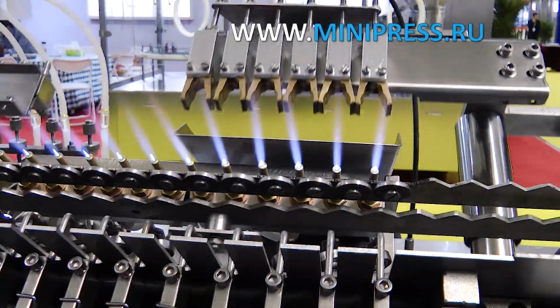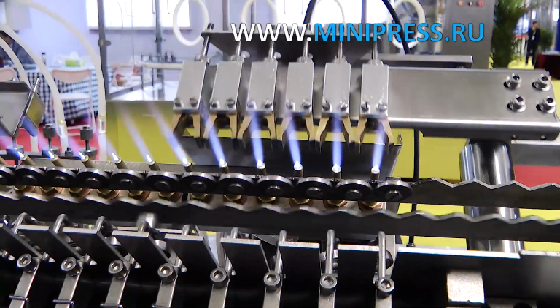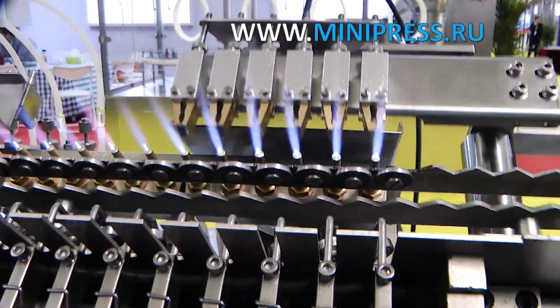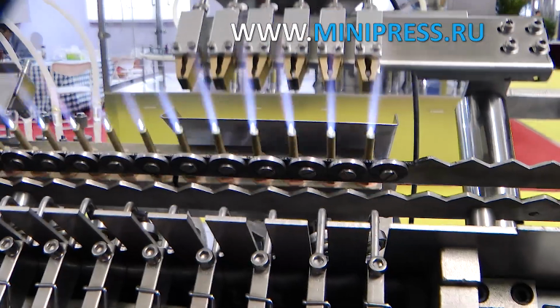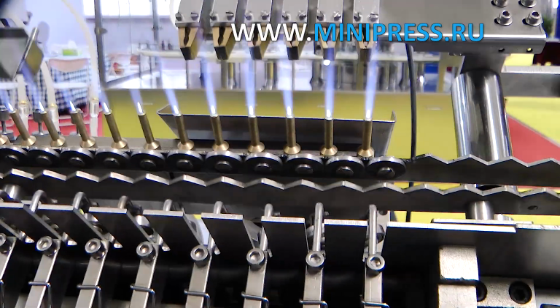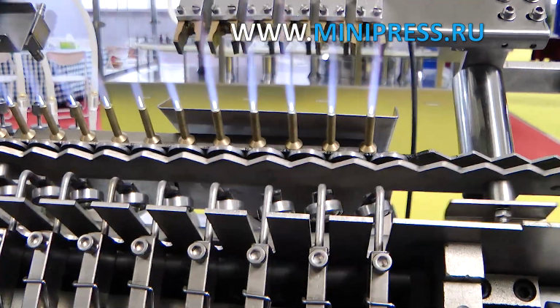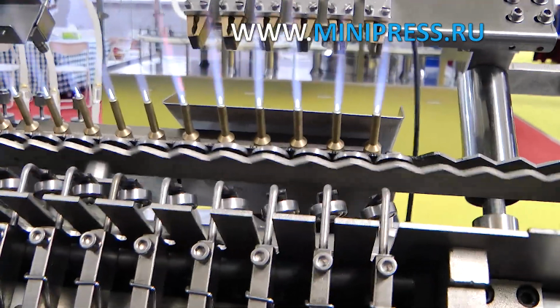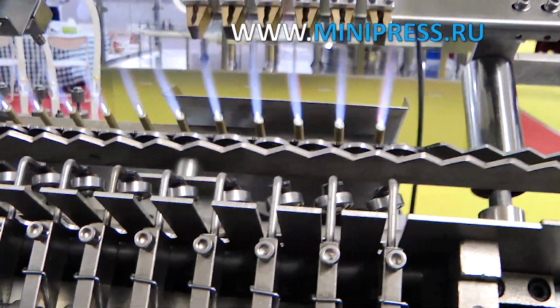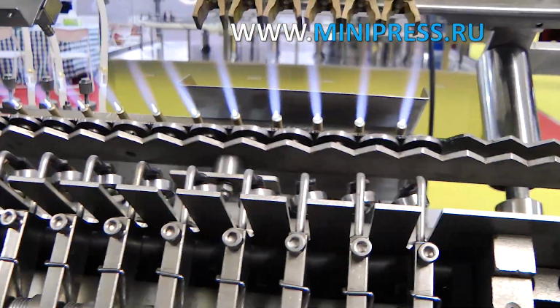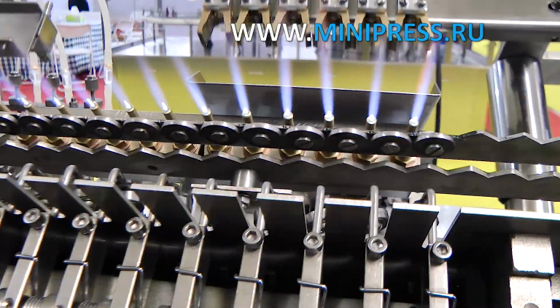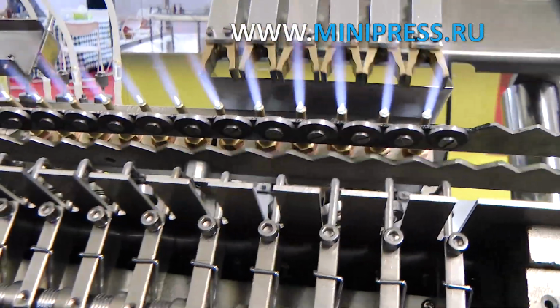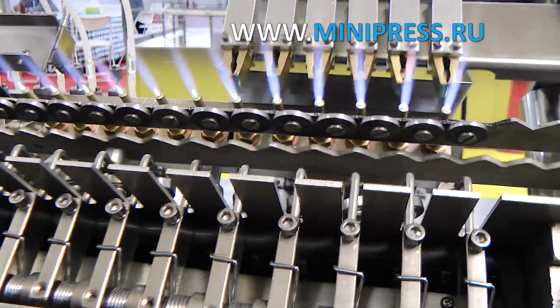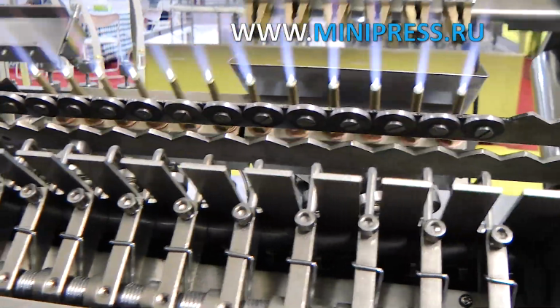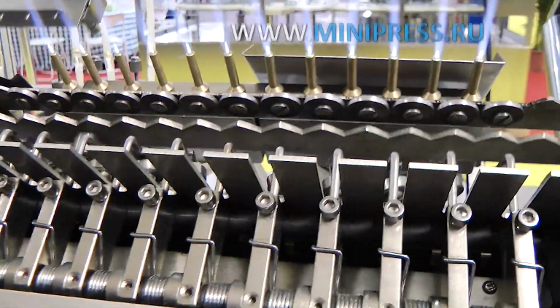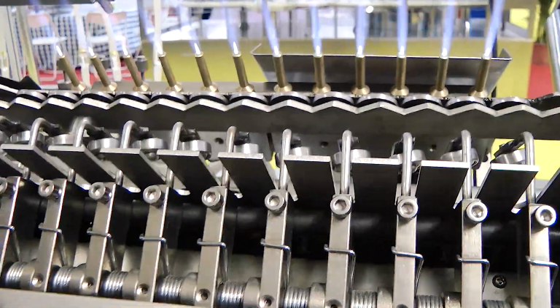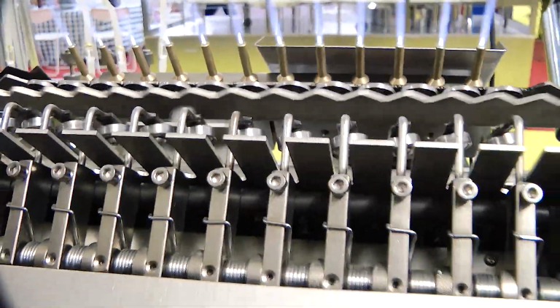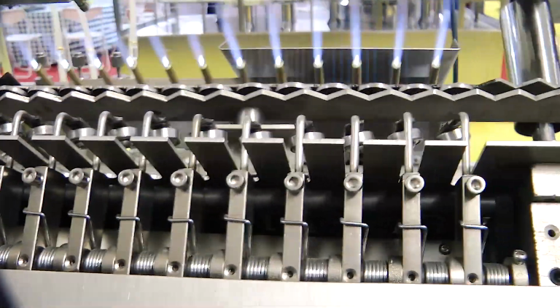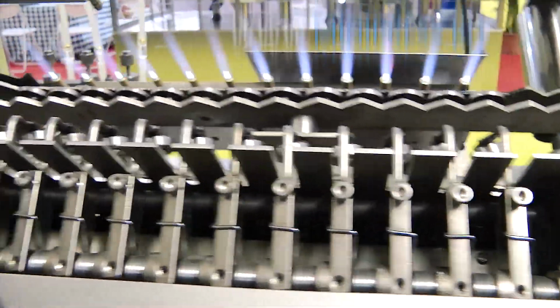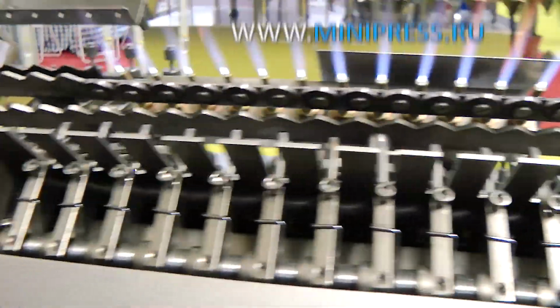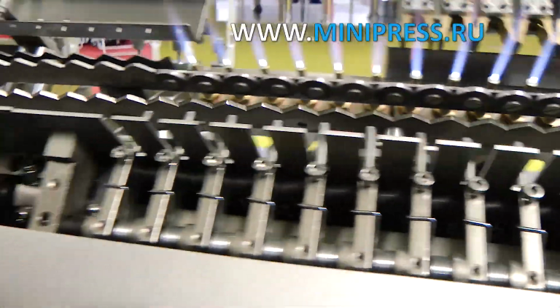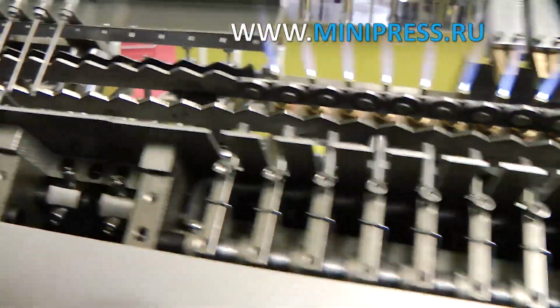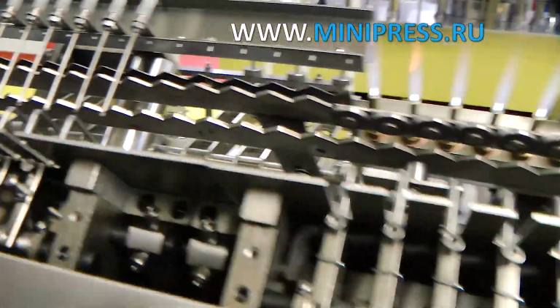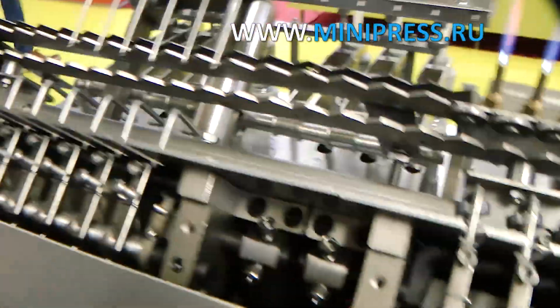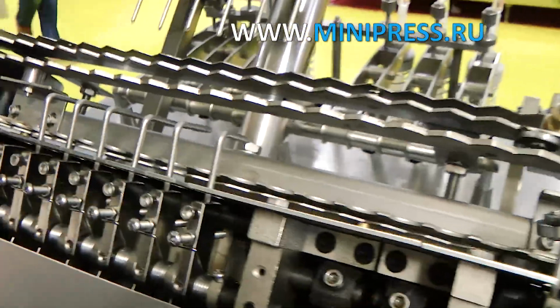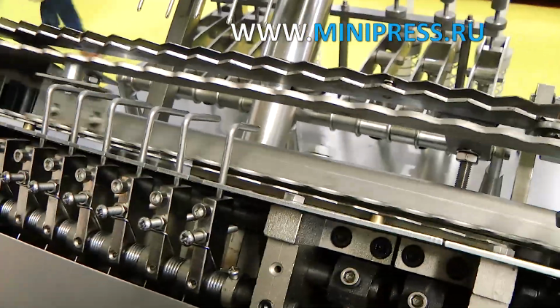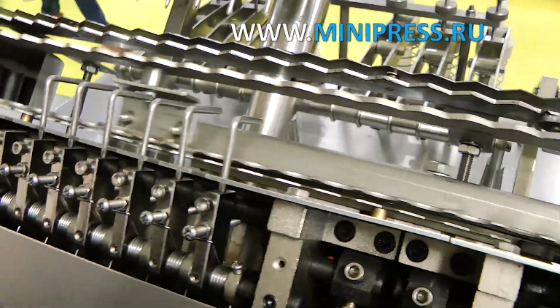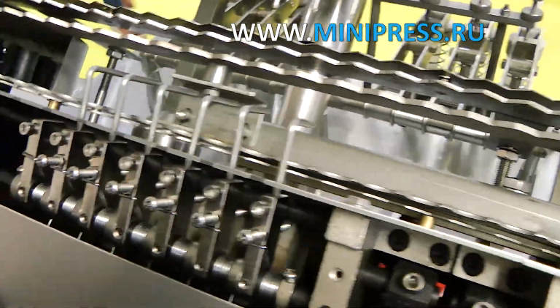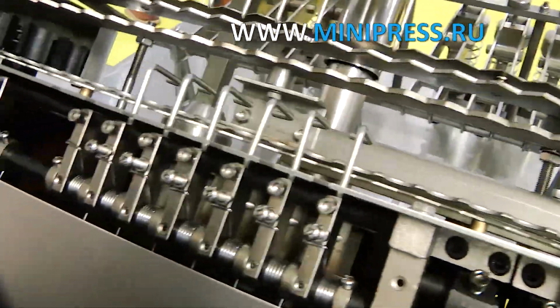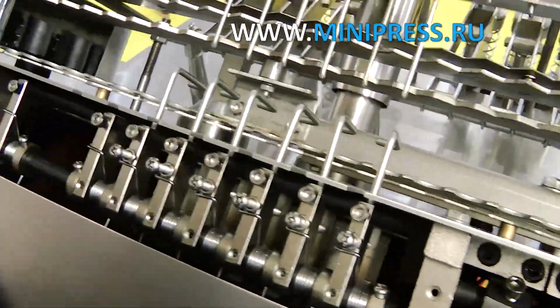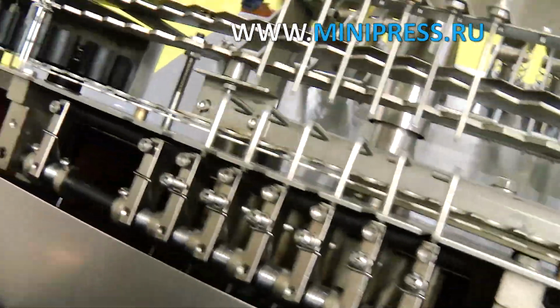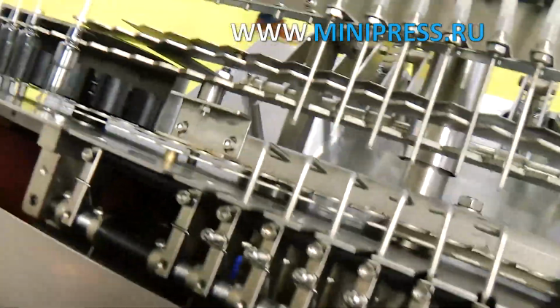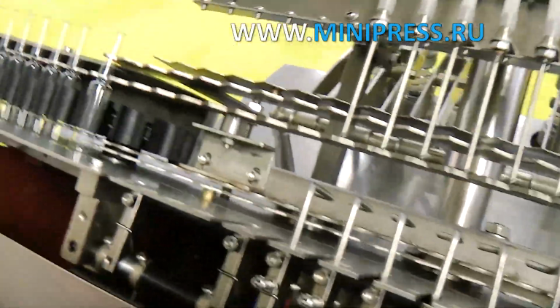I started searching for automatic equipment for filling glass ampoules with solution. The chief engineer of our enterprise advised us to turn to equipment manufacturers.